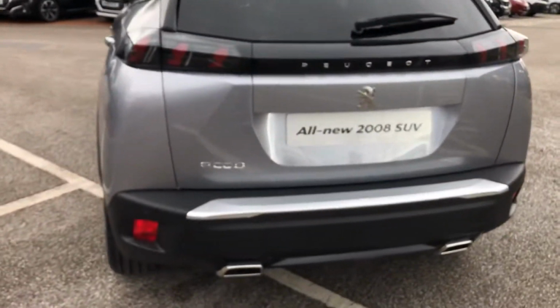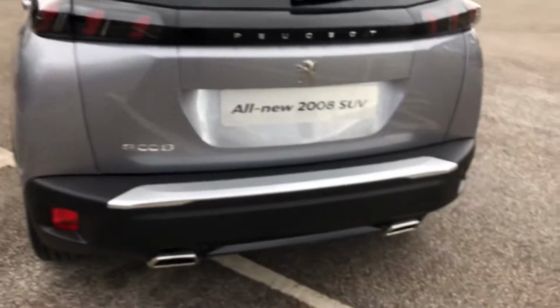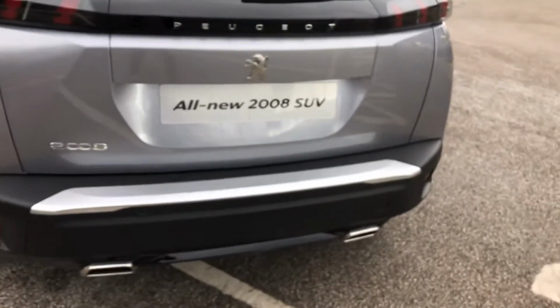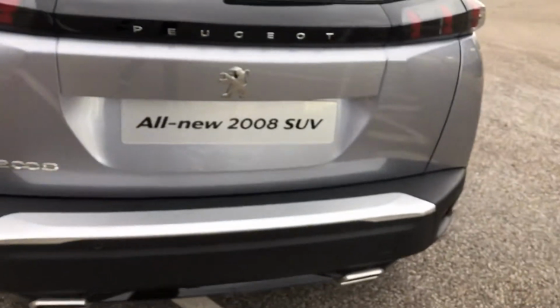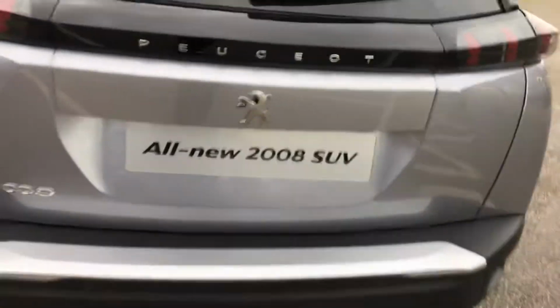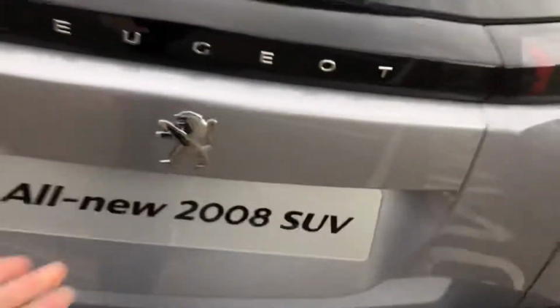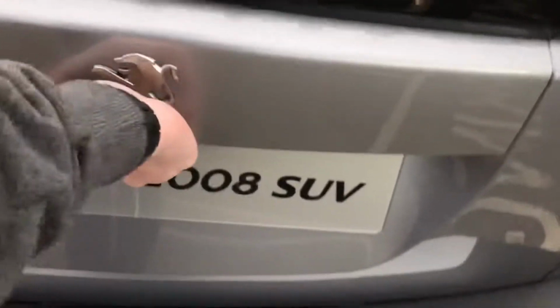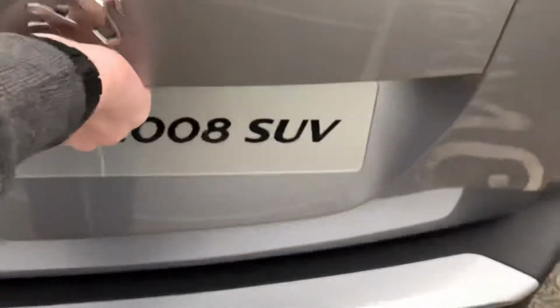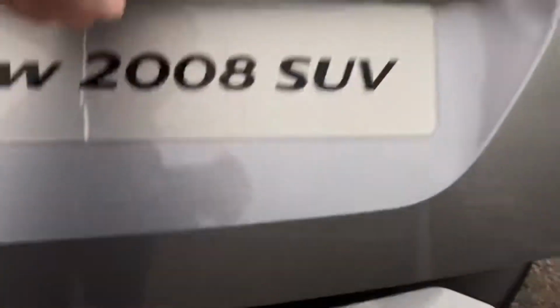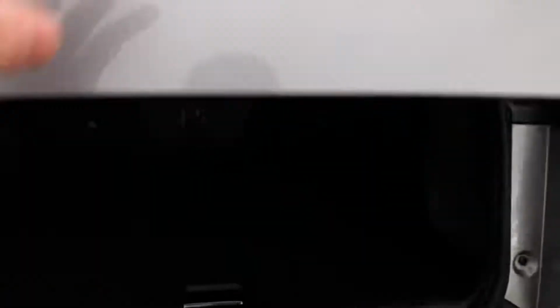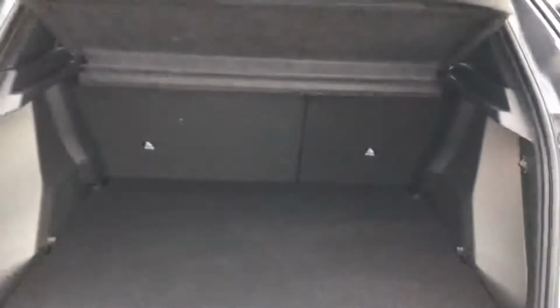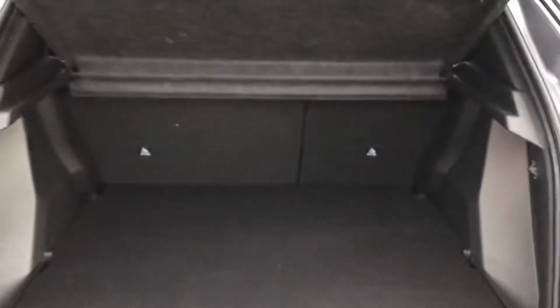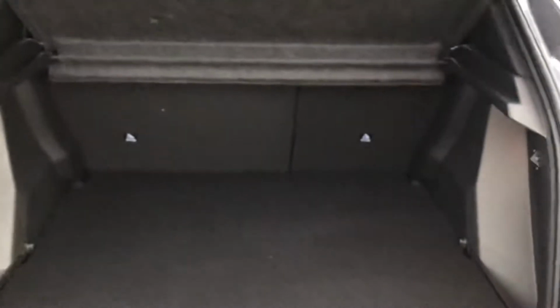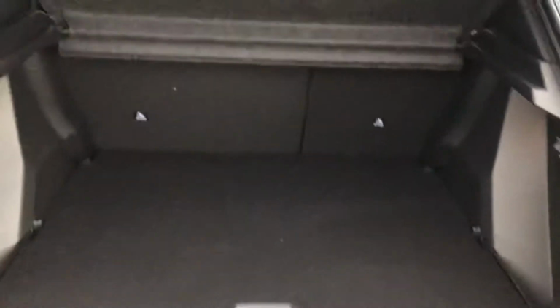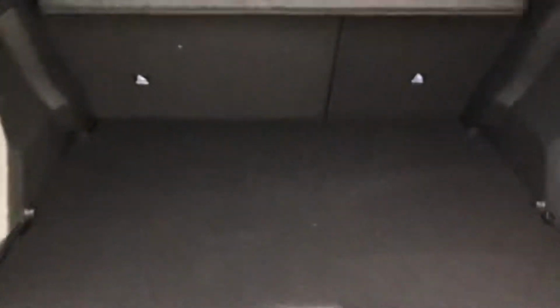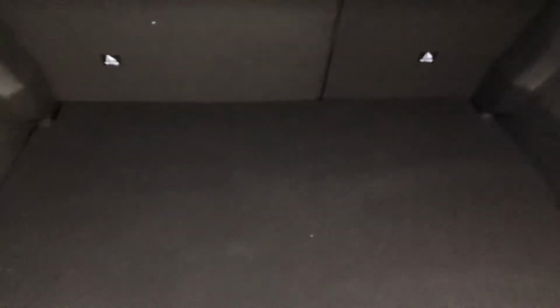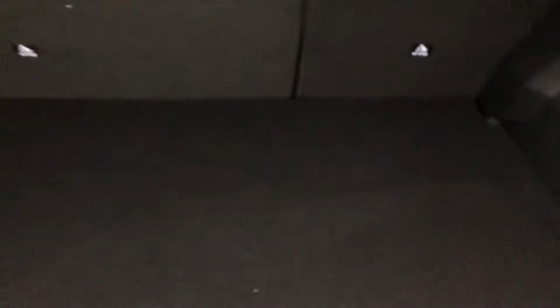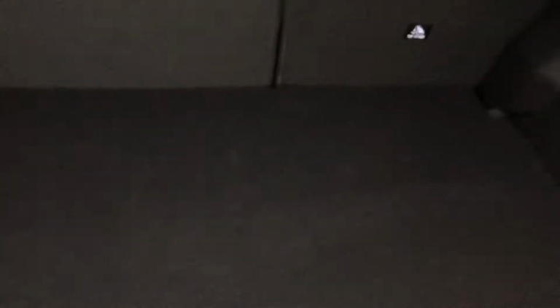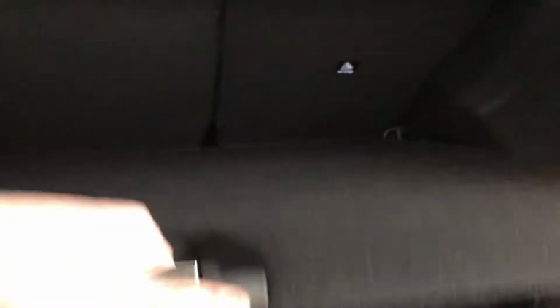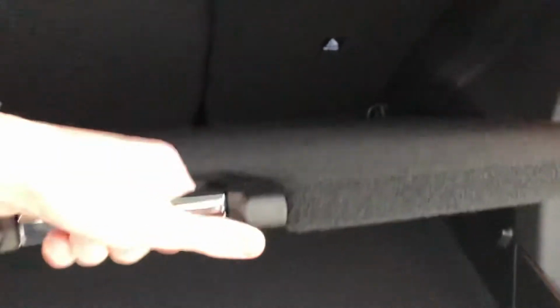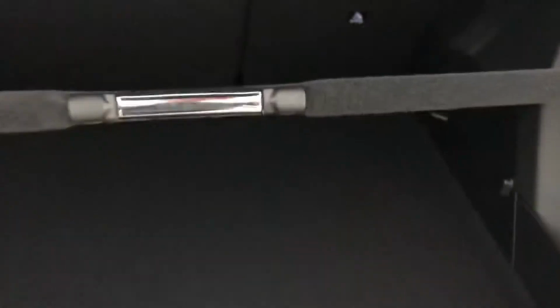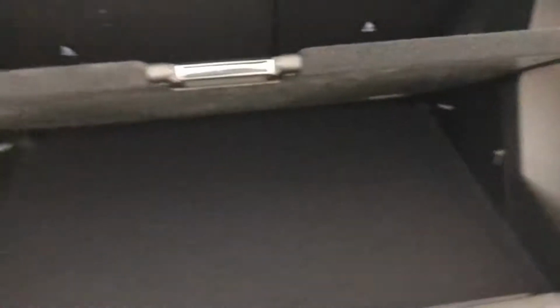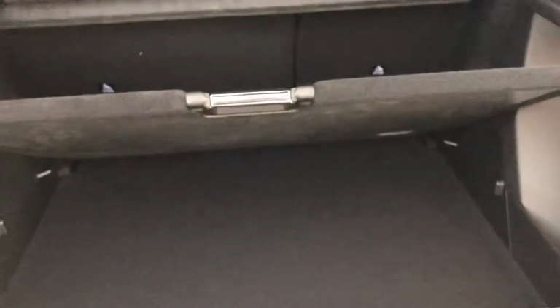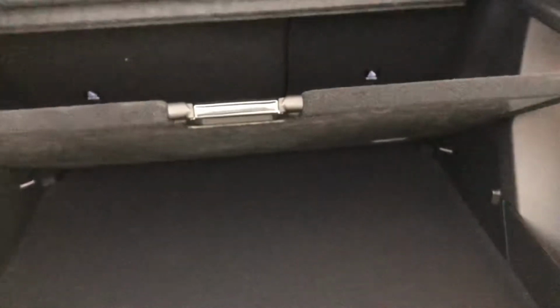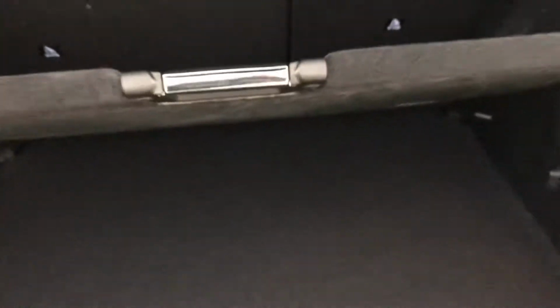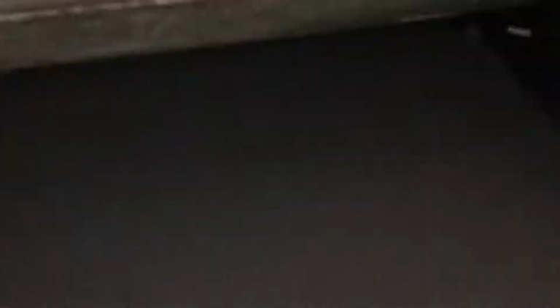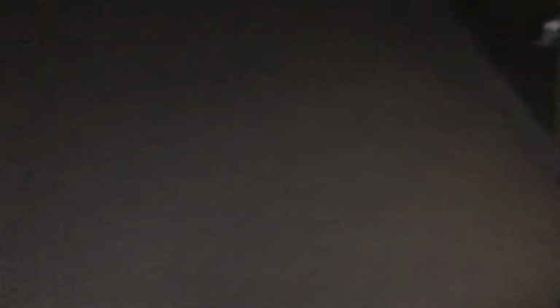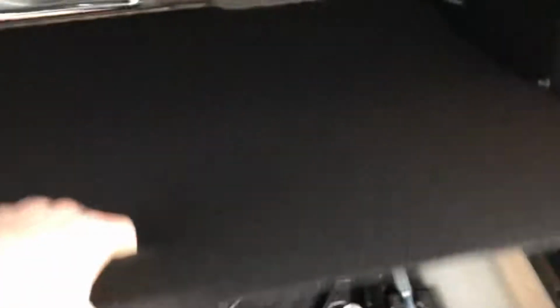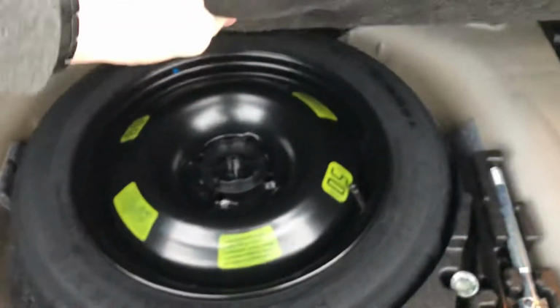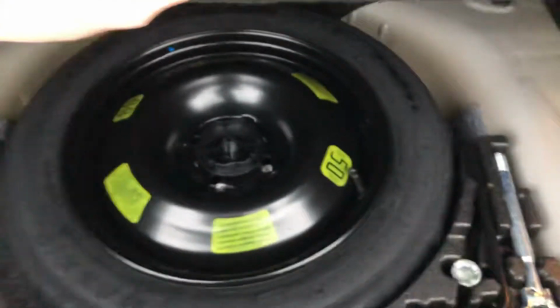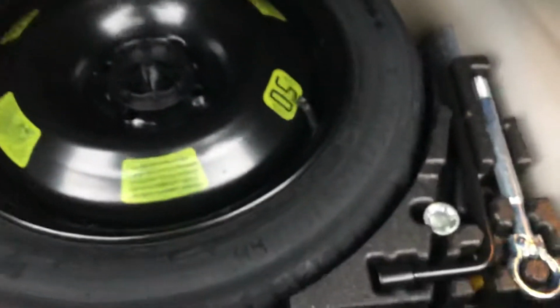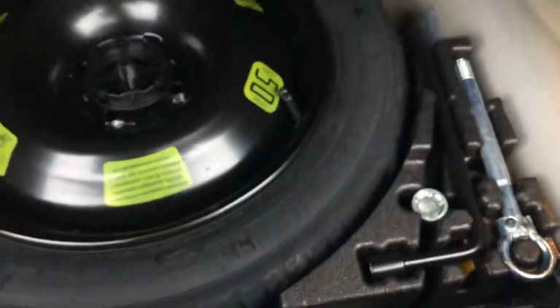On this trim level you have front and rear parking sensors. Going into the boot, it is massive. You have two storage compartments, and underneath is the spare wheel along with the locking wheel nut.